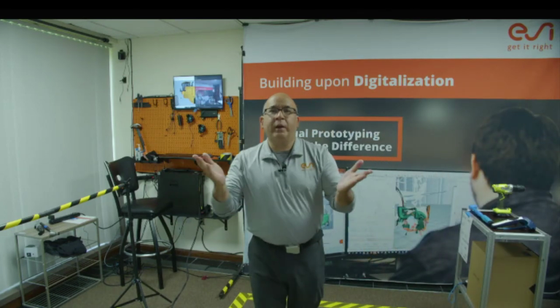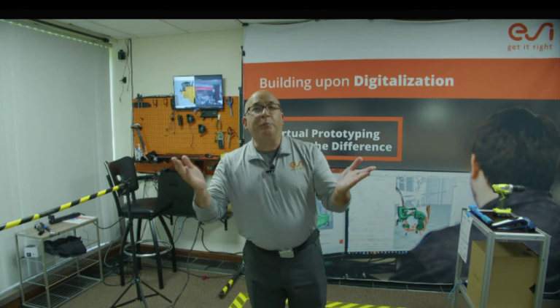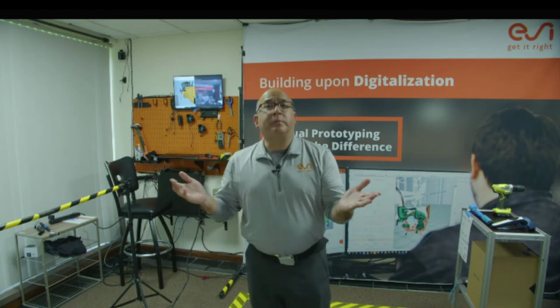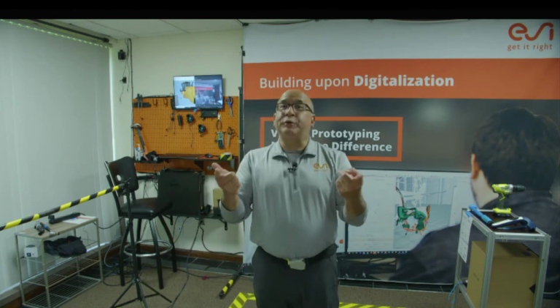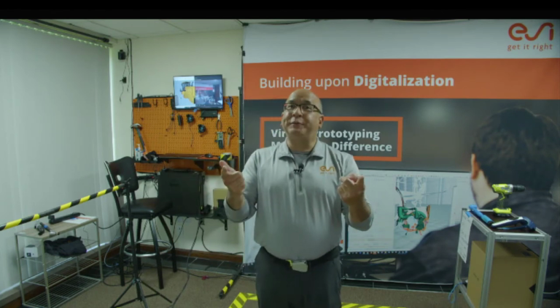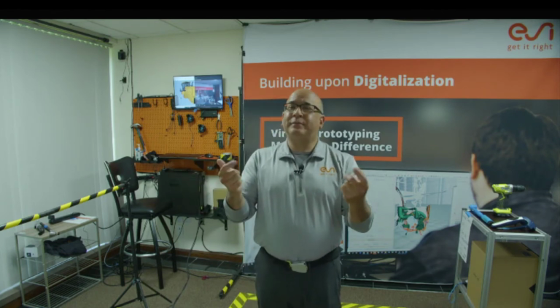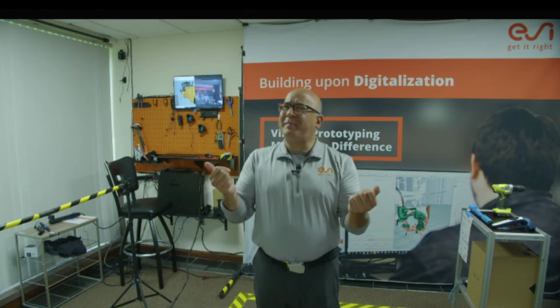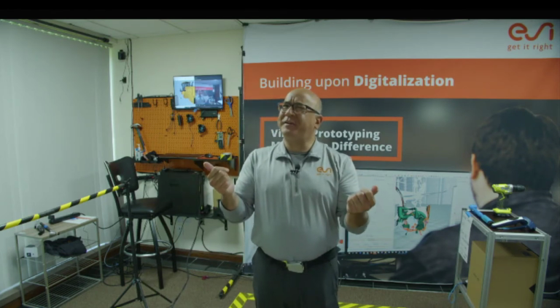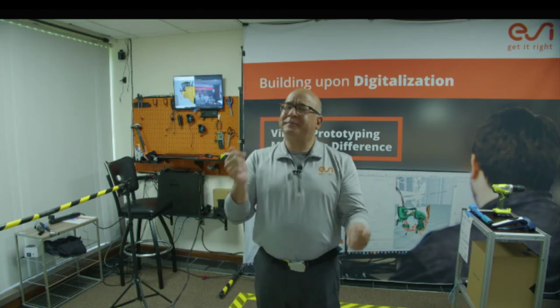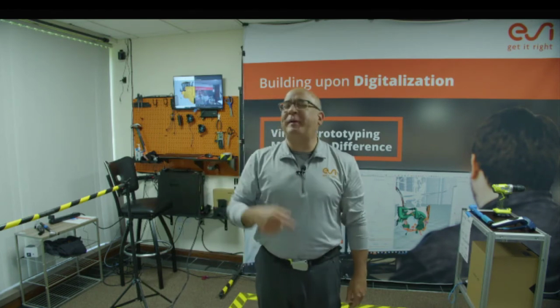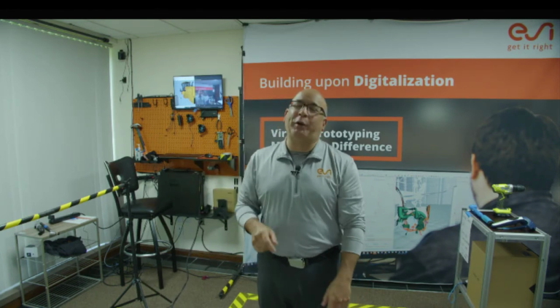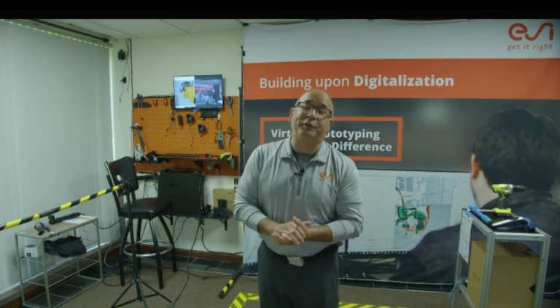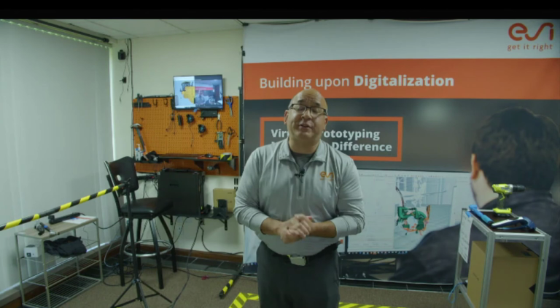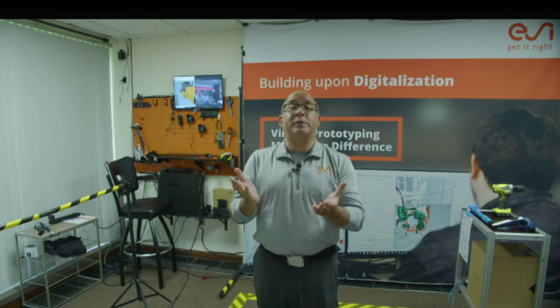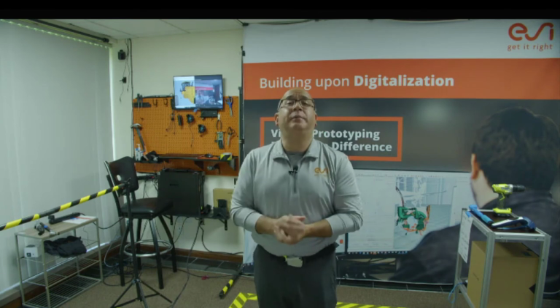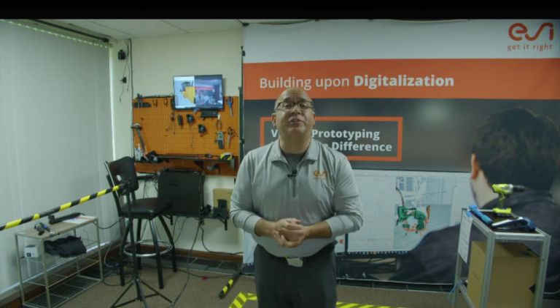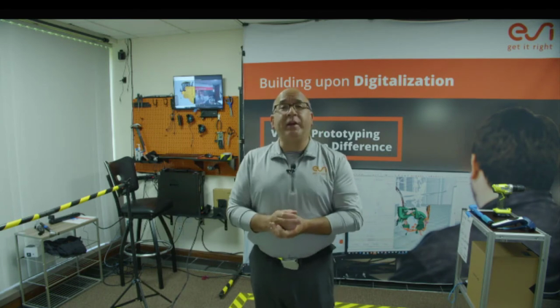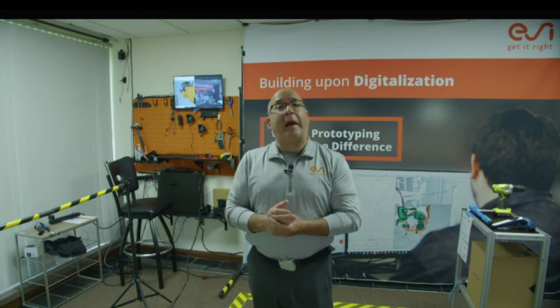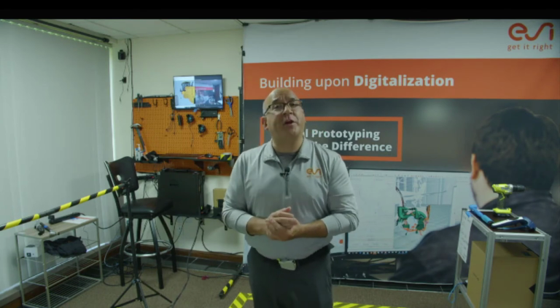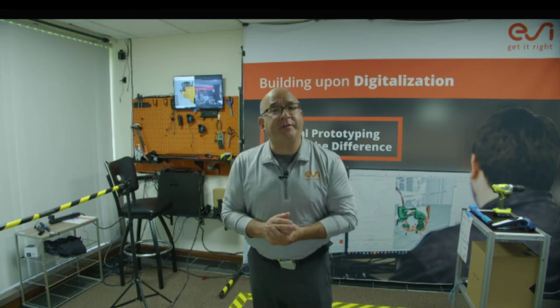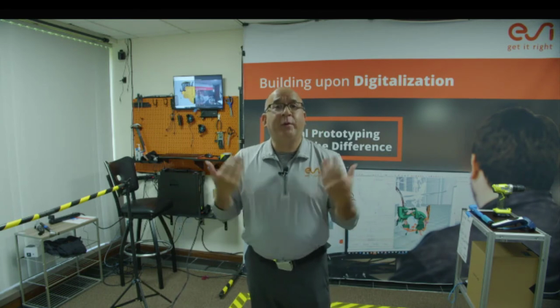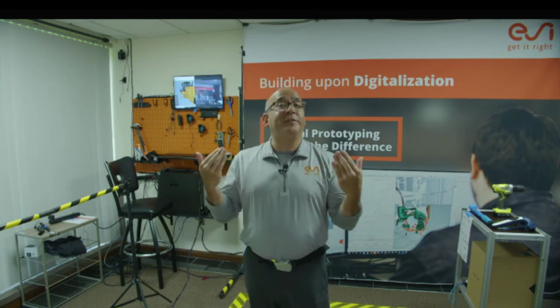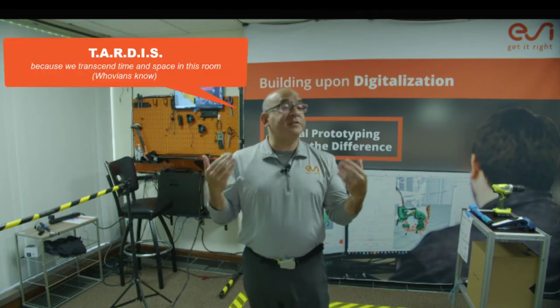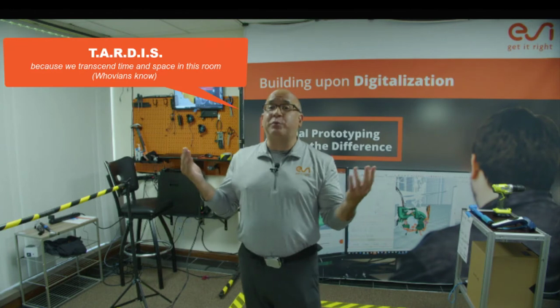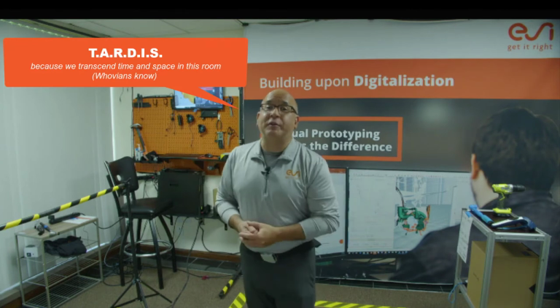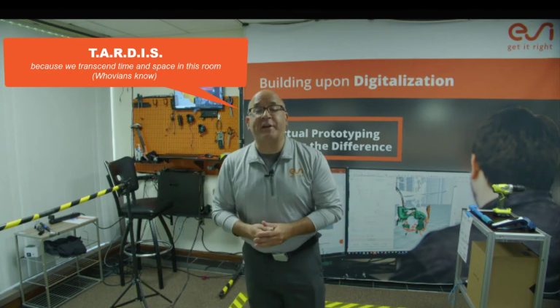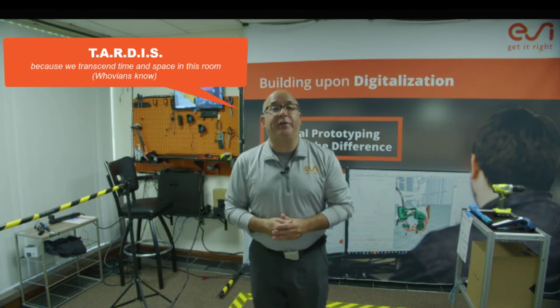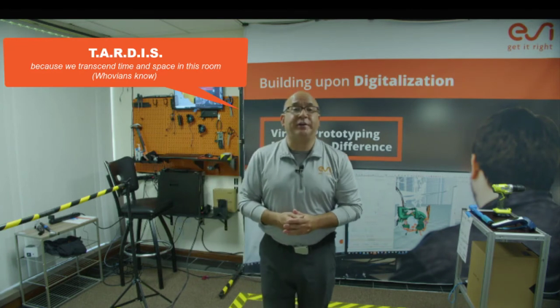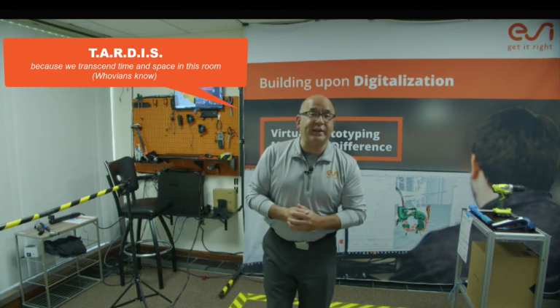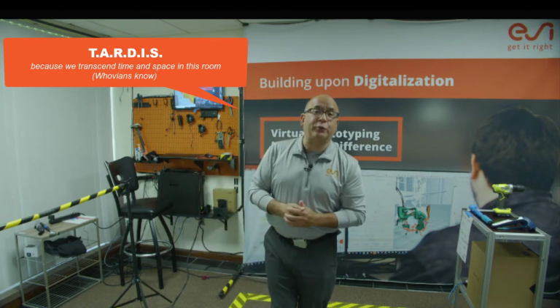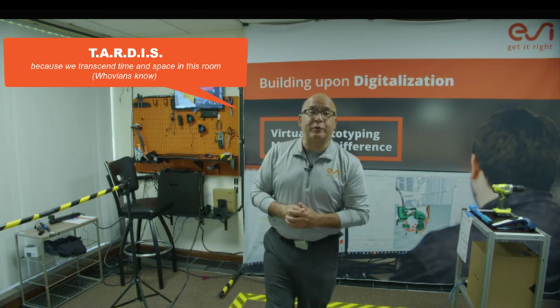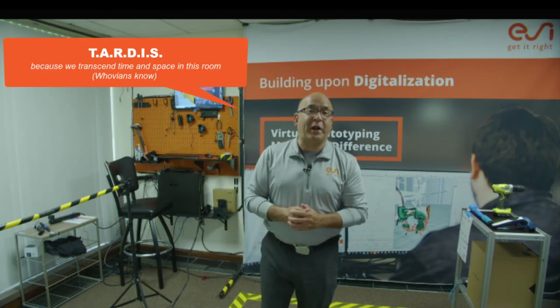Good morning, good afternoon, maybe good evening — it depends on where you're viewing this session in our XR event. Welcome to the TARDIS. That is what we call the demo center here in ESI Group's North American Operations.